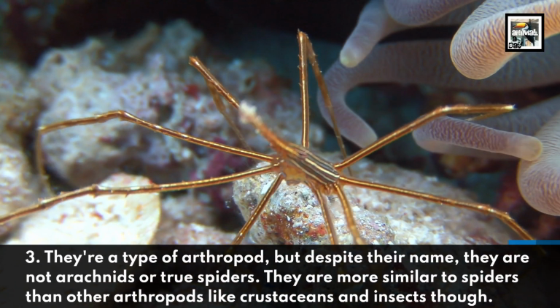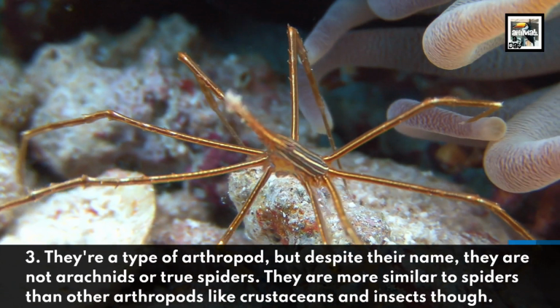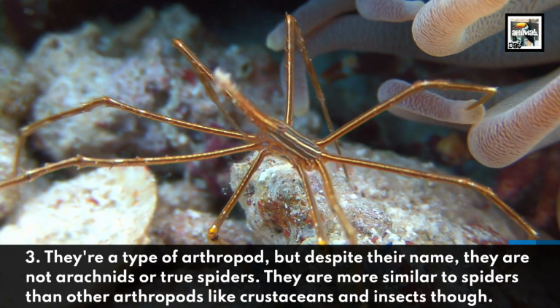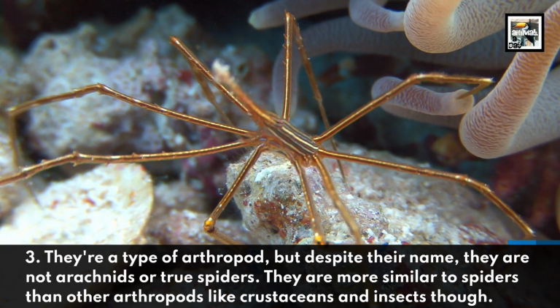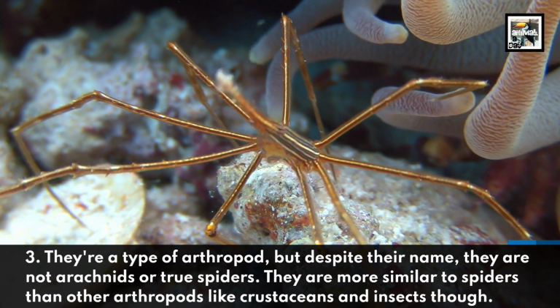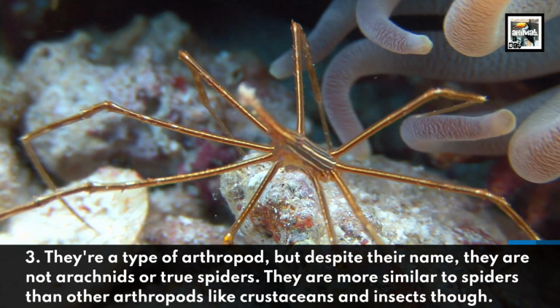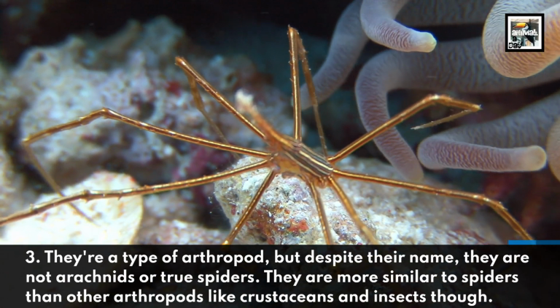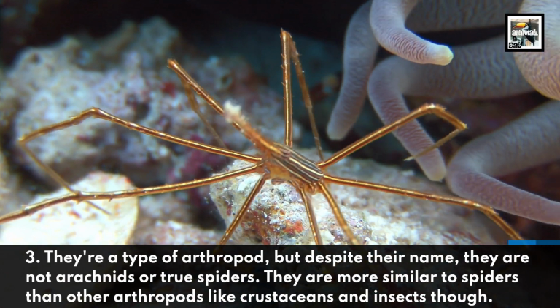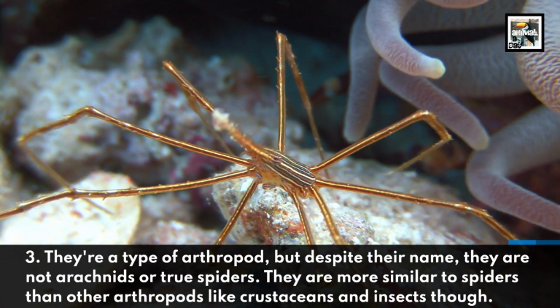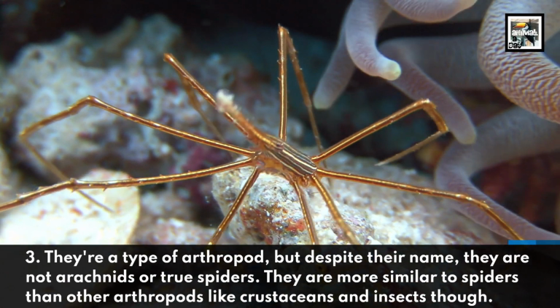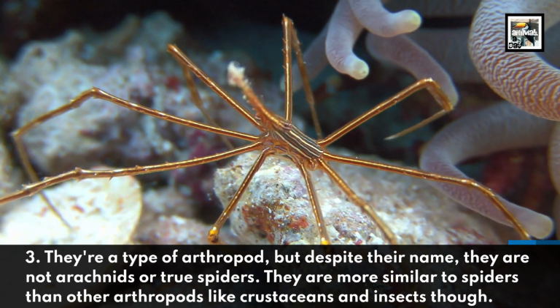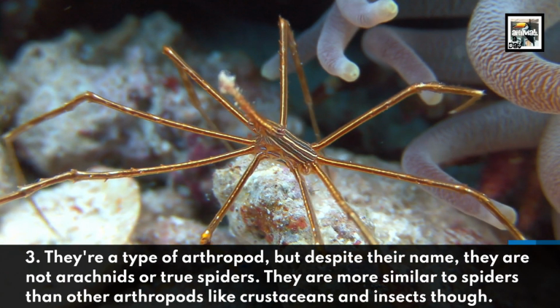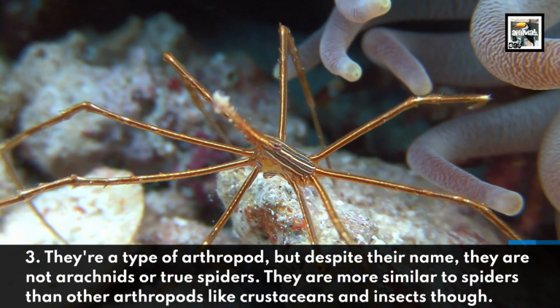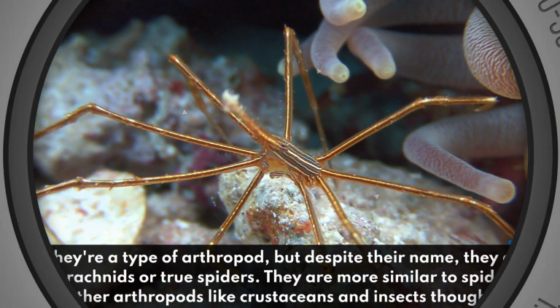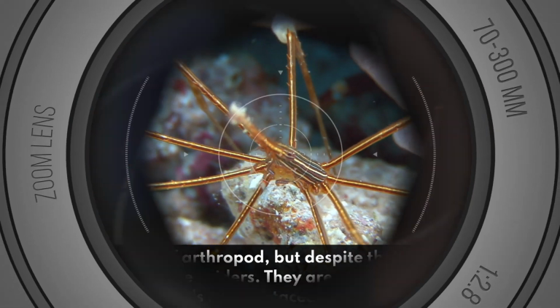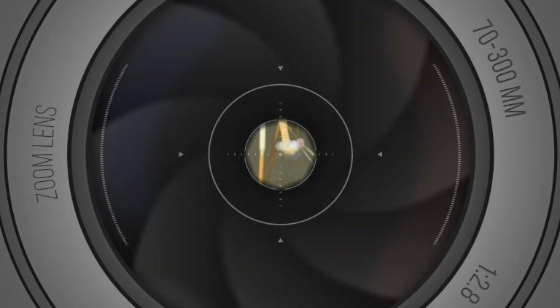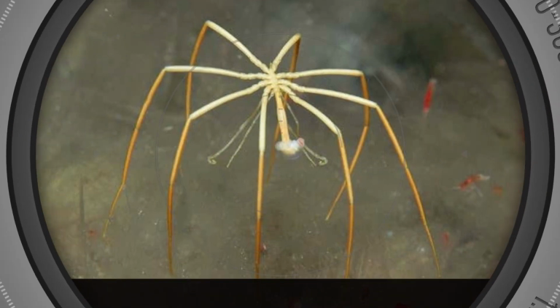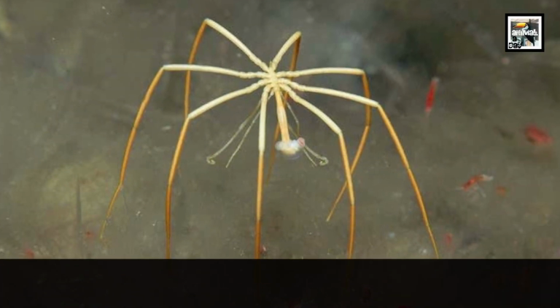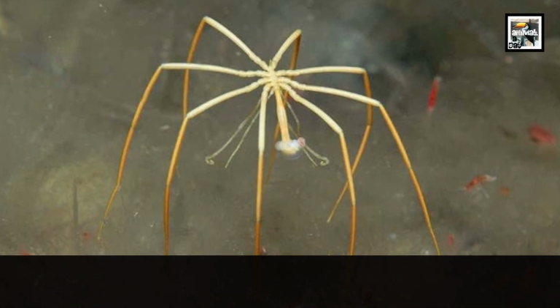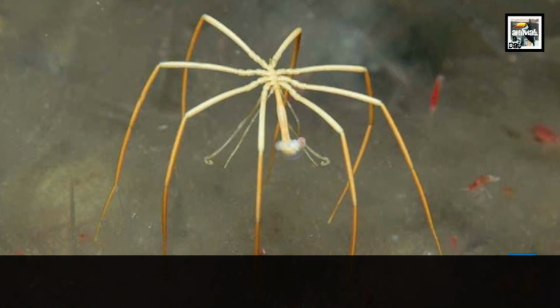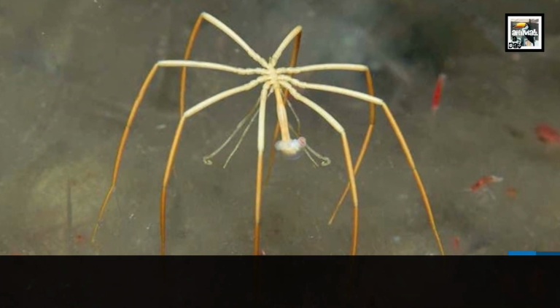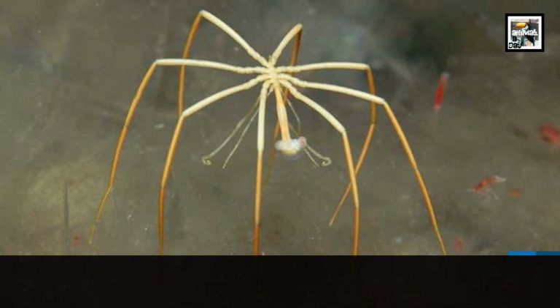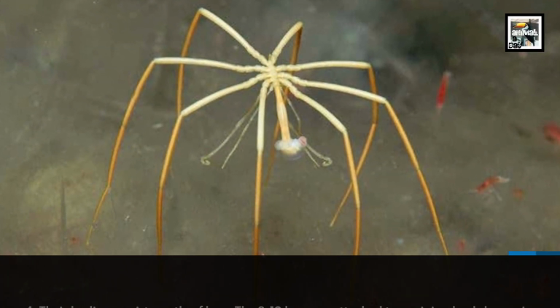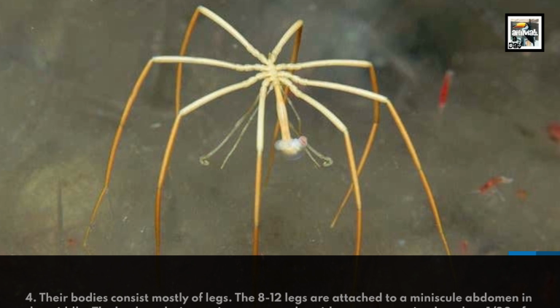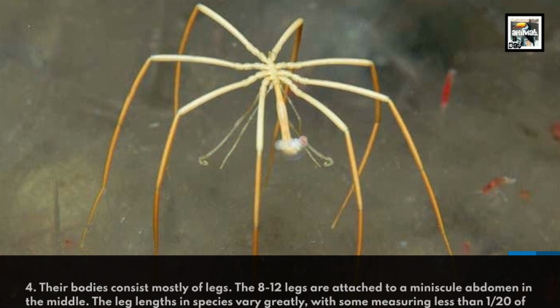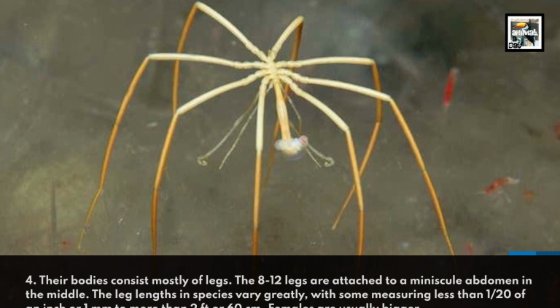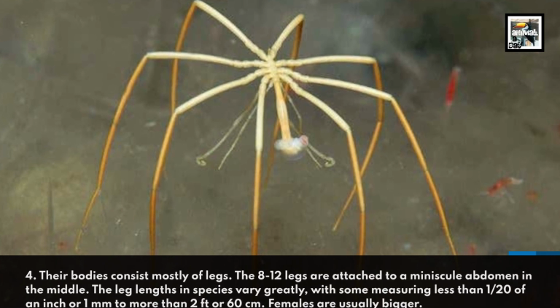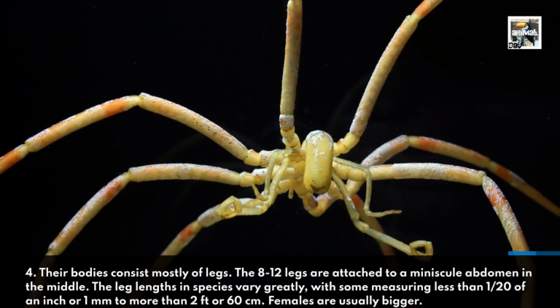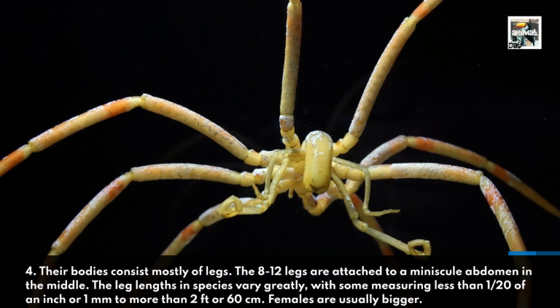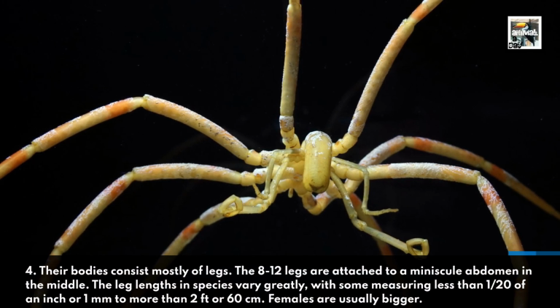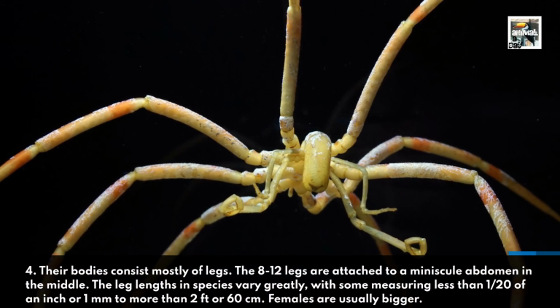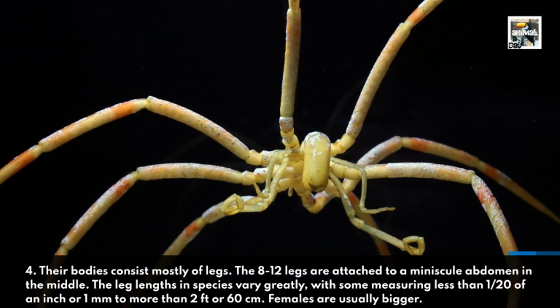They are more similar to spiders than other arthropods like crustaceans and insects, though. Four: their bodies consist mostly of legs. The eight to twelve legs are attached to a minuscule abdomen in the middle.